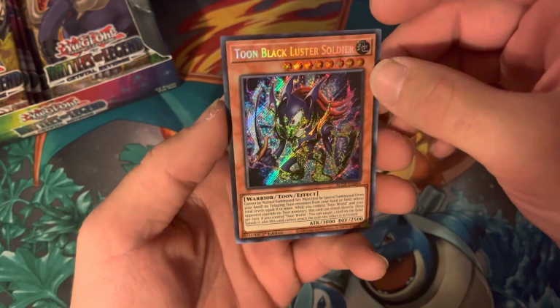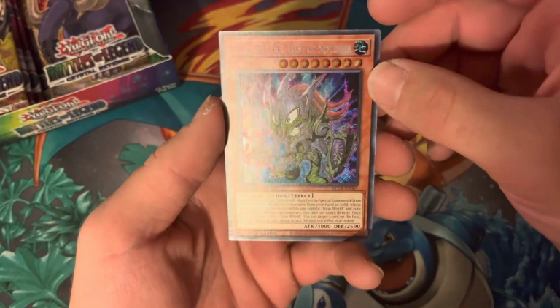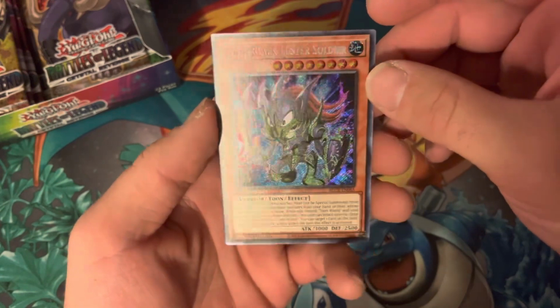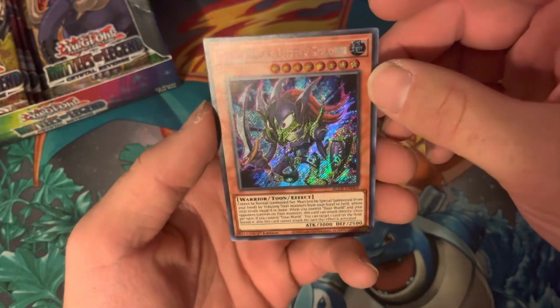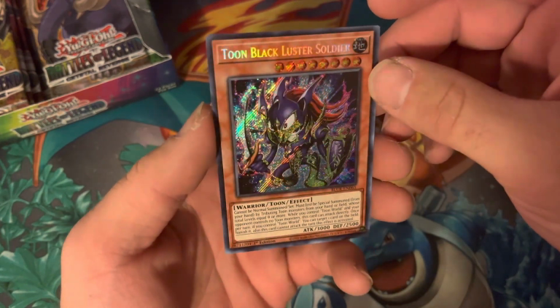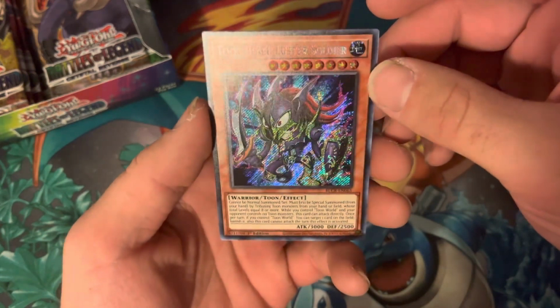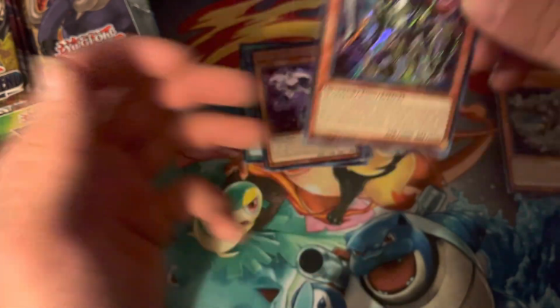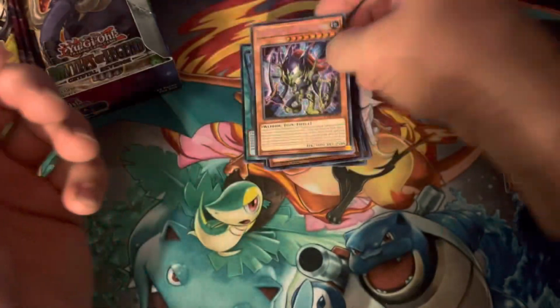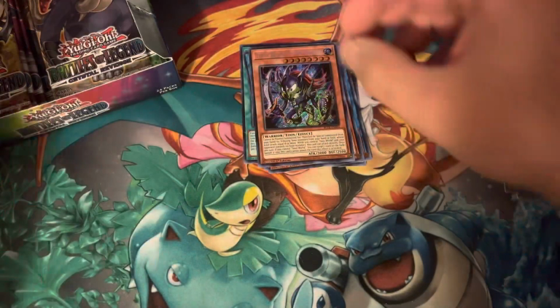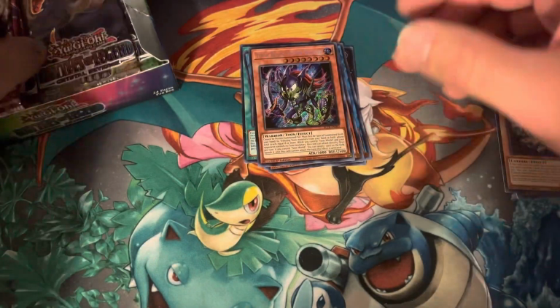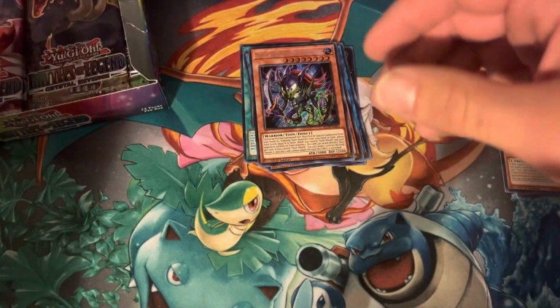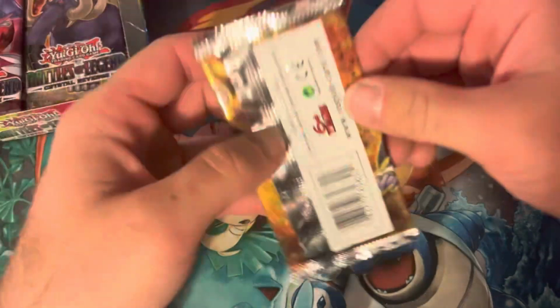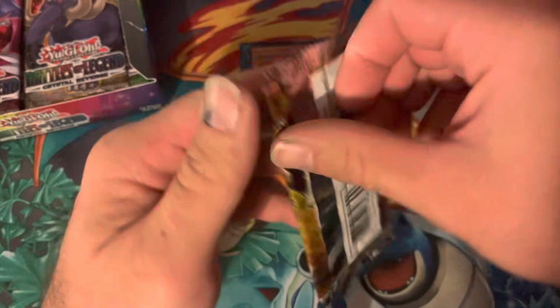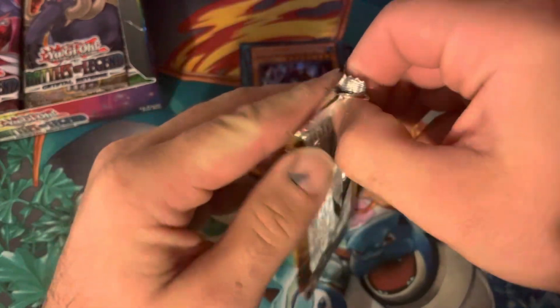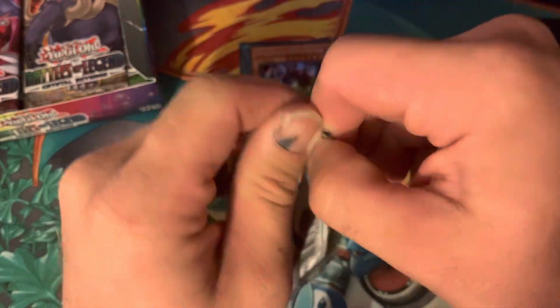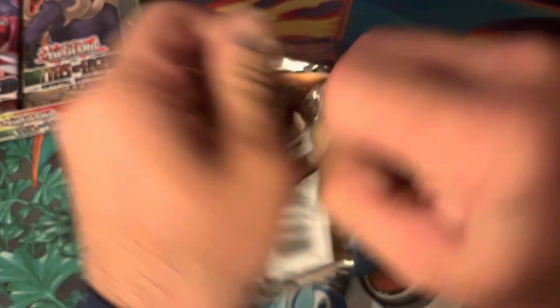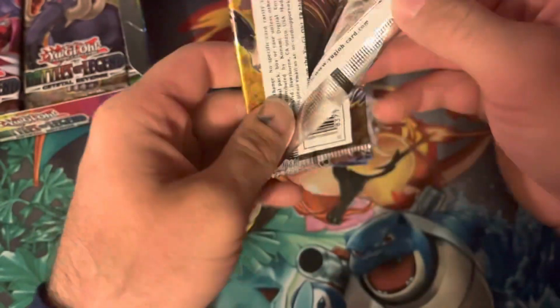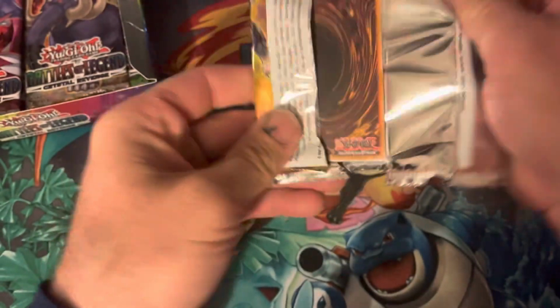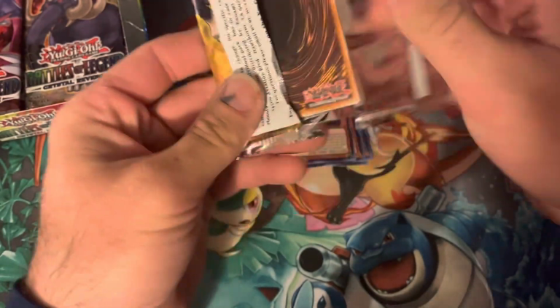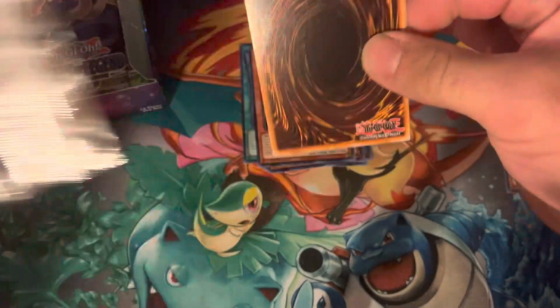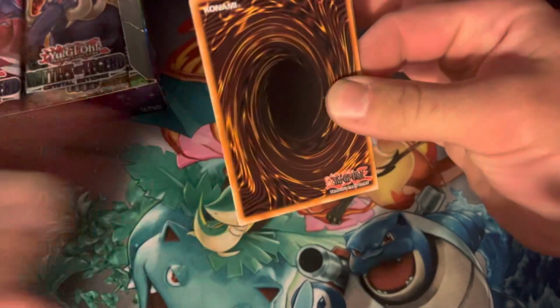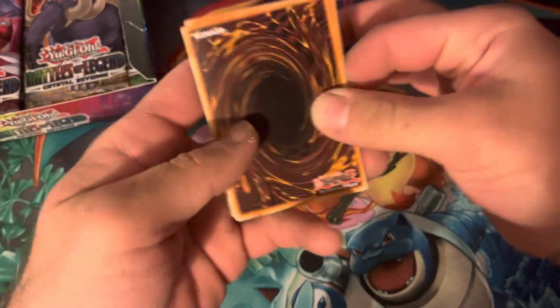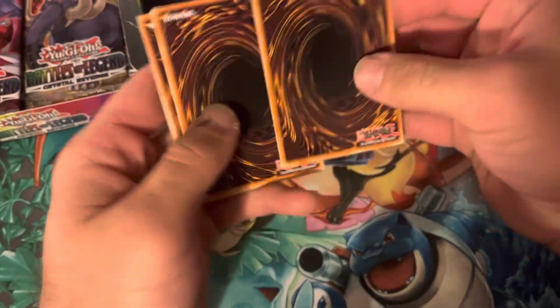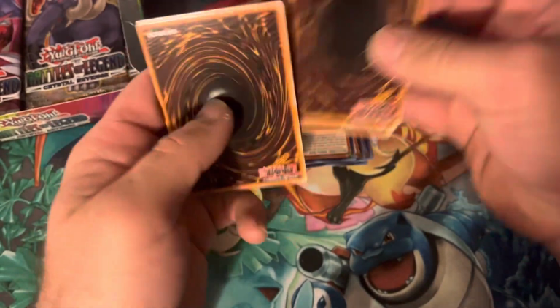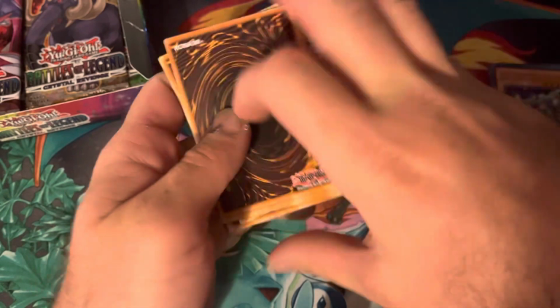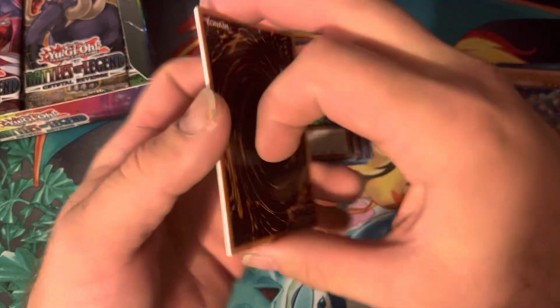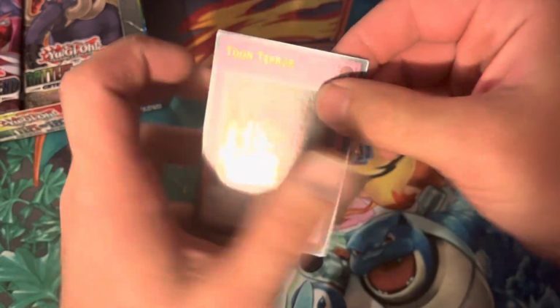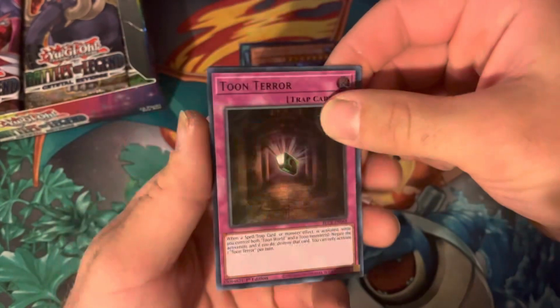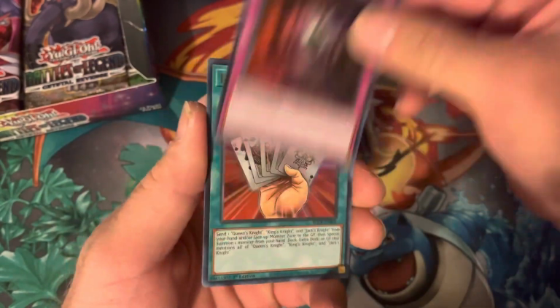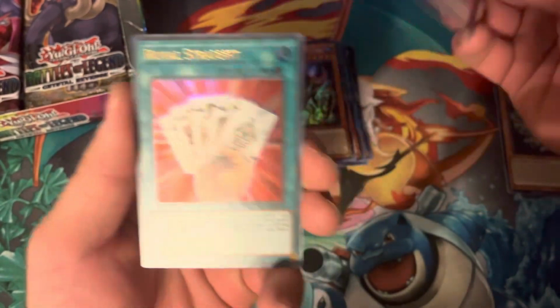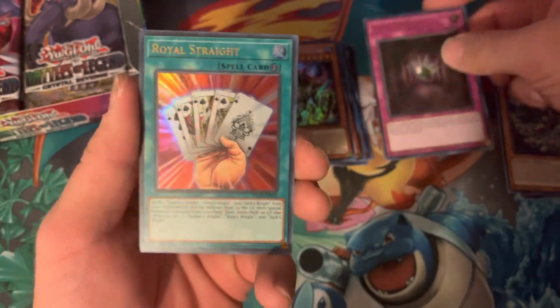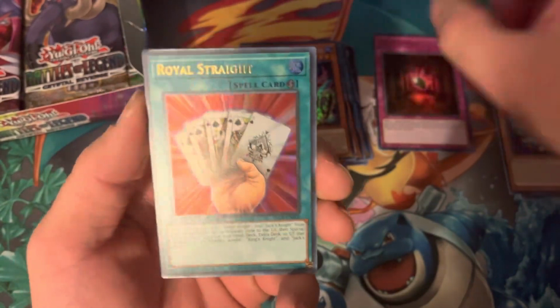Toon Black Luster Soldier! I like that. That's a pretty cool looking card. I don't know what it is, but it's the Toon cards. If I was going to make a deck, I'd probably make a Toon deck. There's something about the characters - it just looks cool.